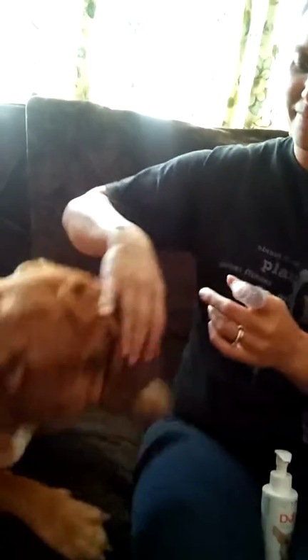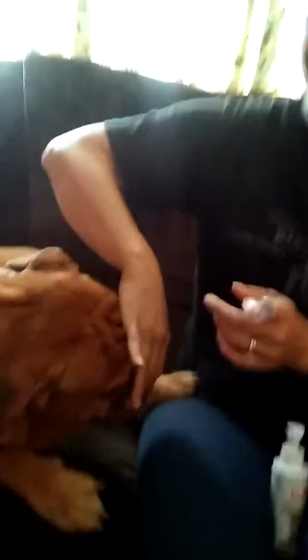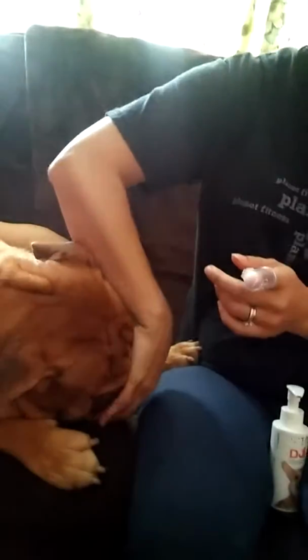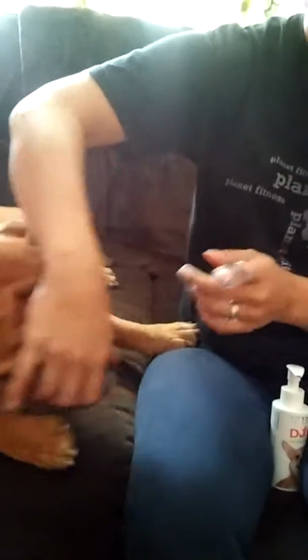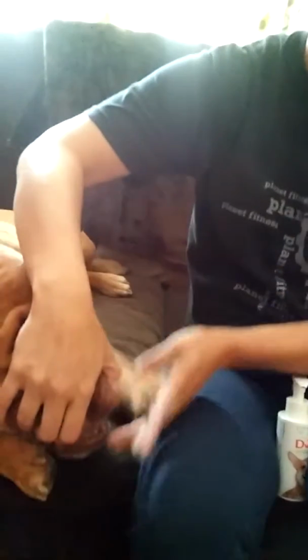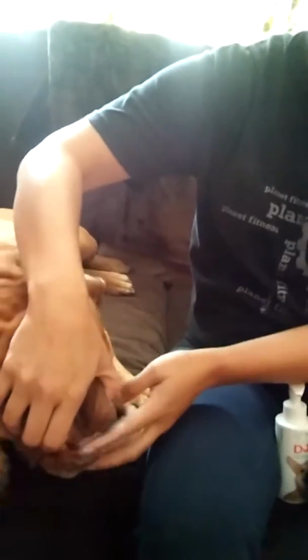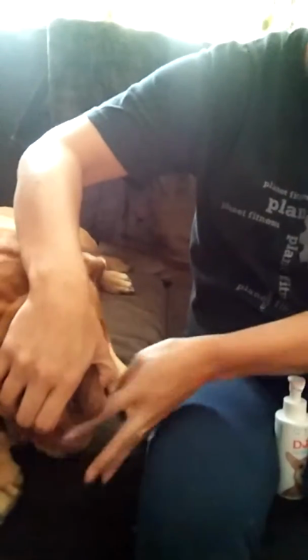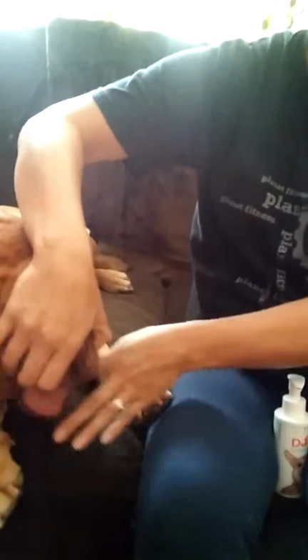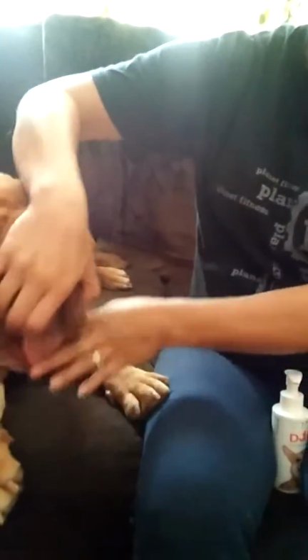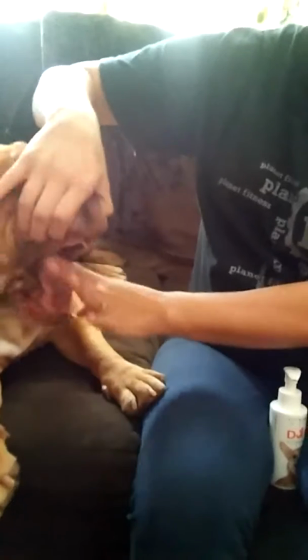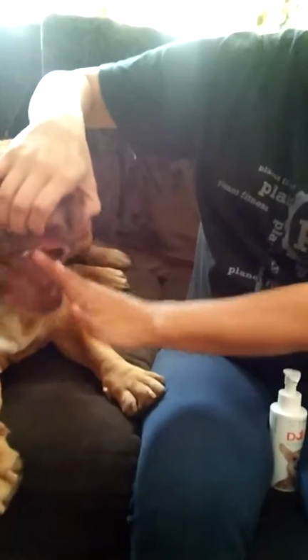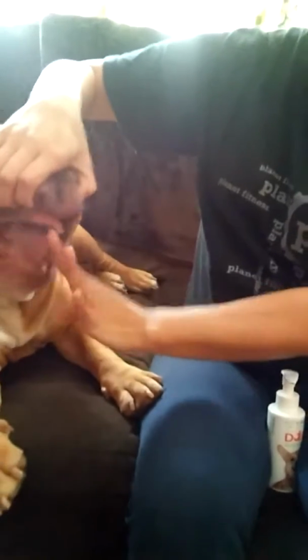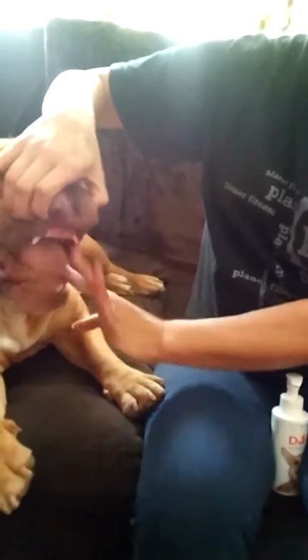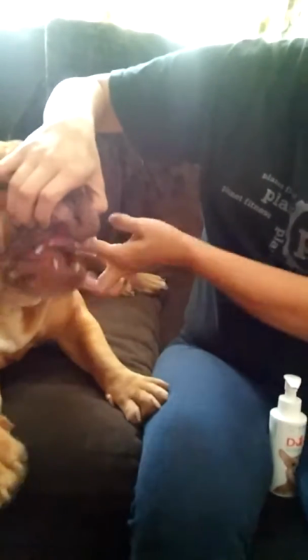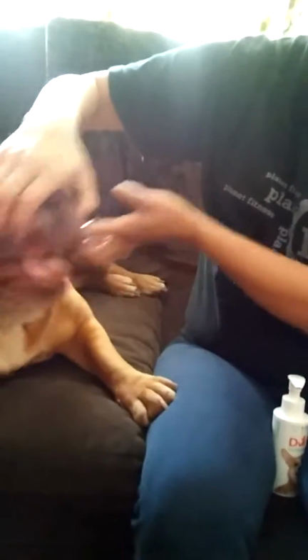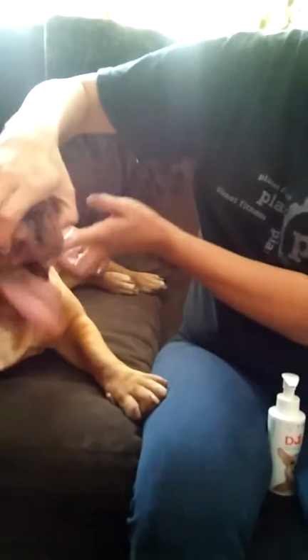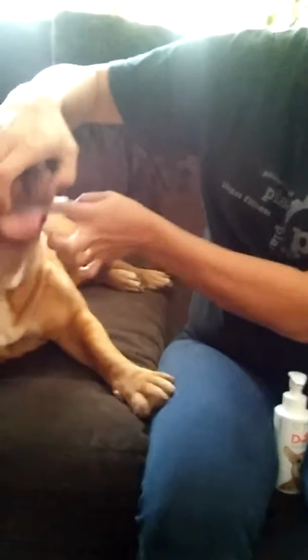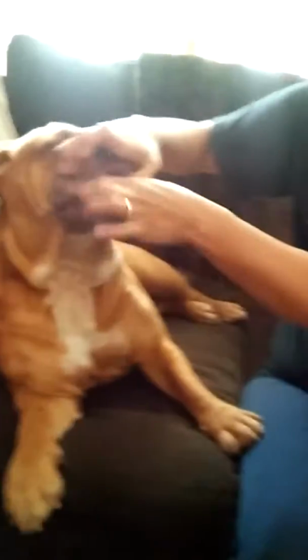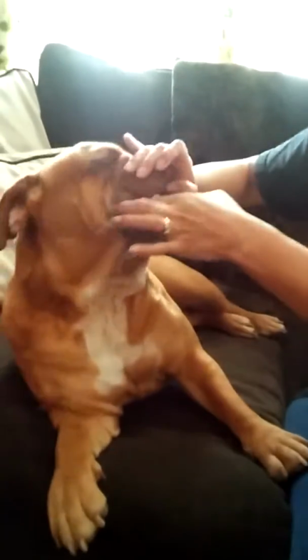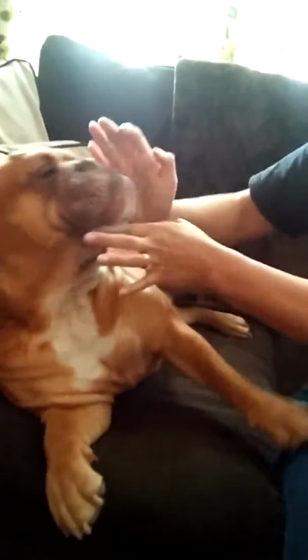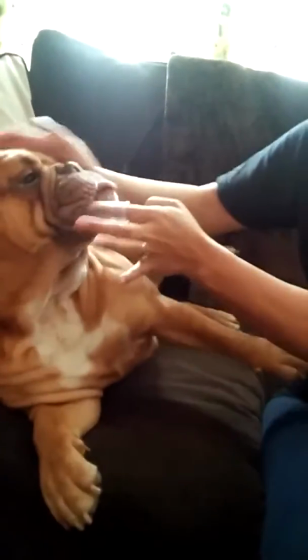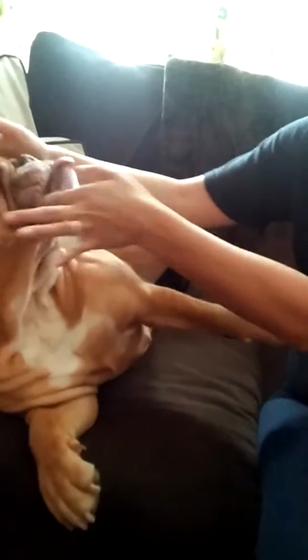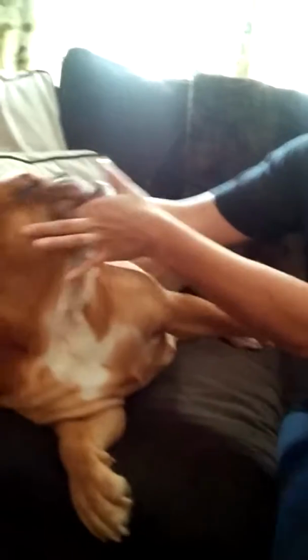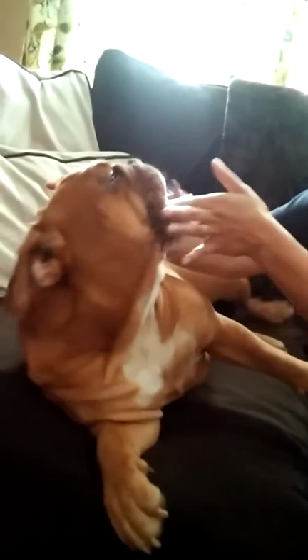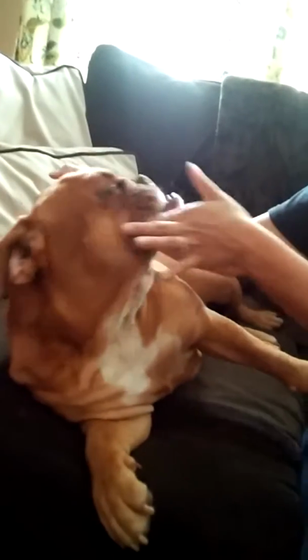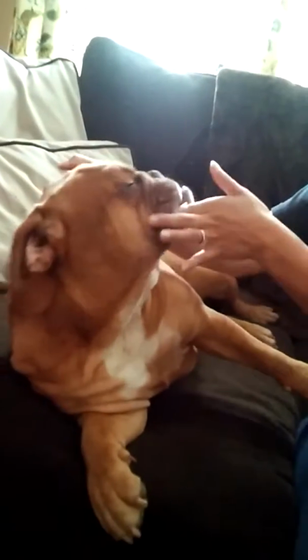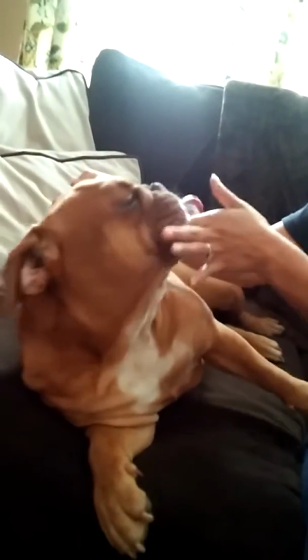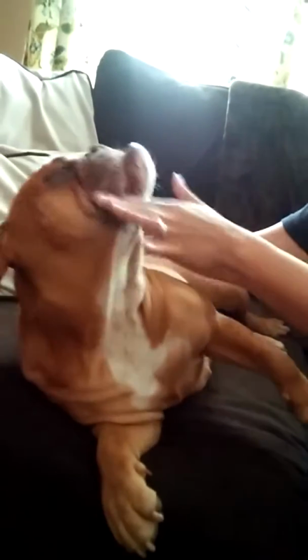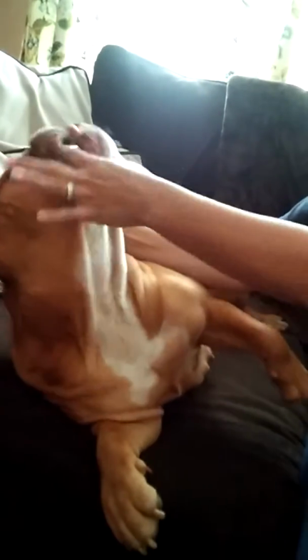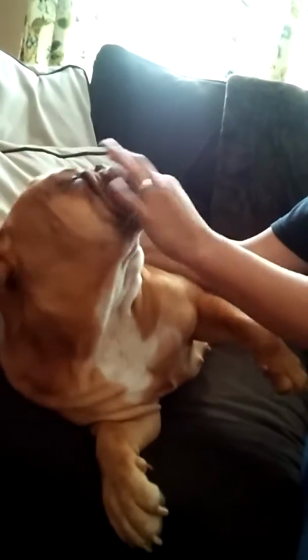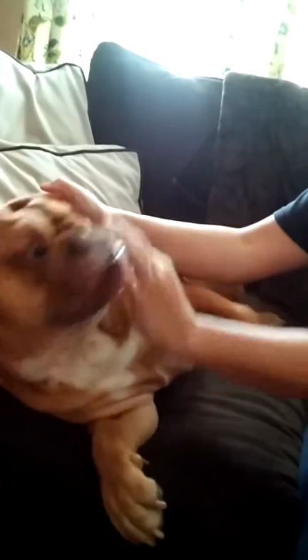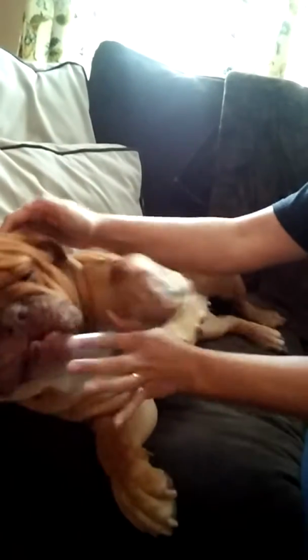Then you go to town with the teeth and you scrub, and you also do the insides of the cheeks and the gums. And as you can see, she loves every time we do her teeth because it's so tasty.